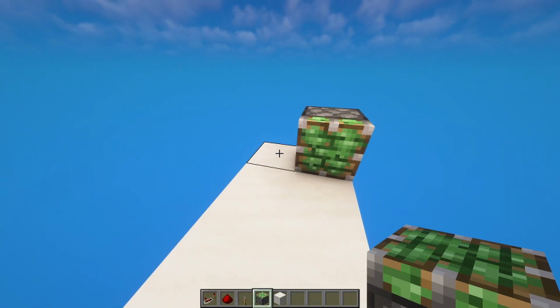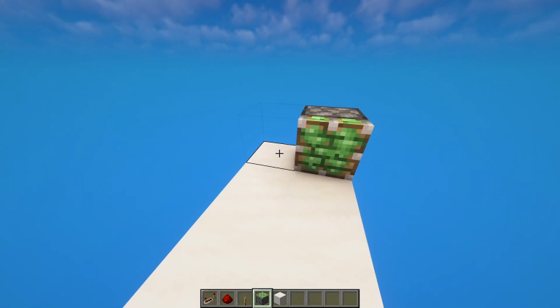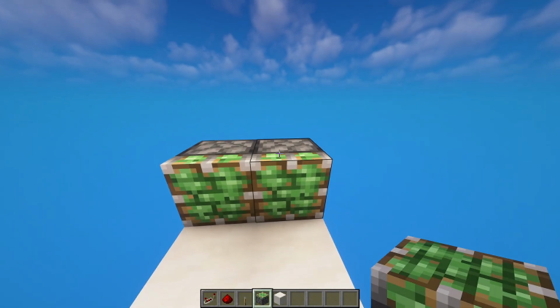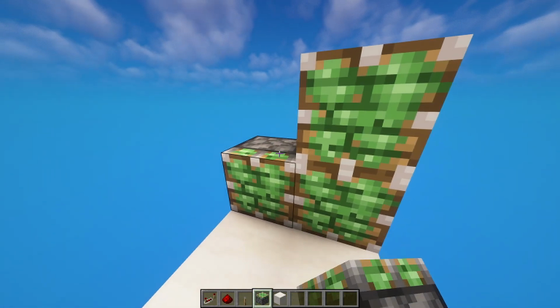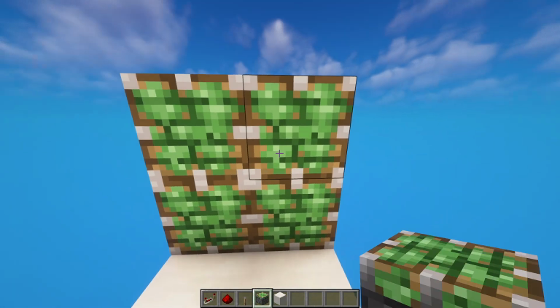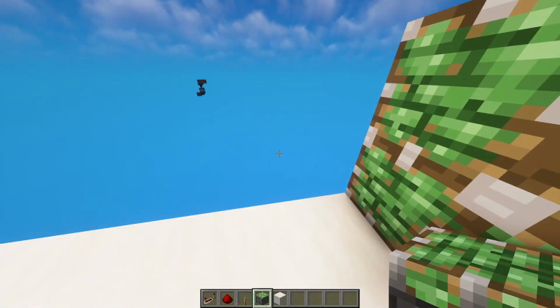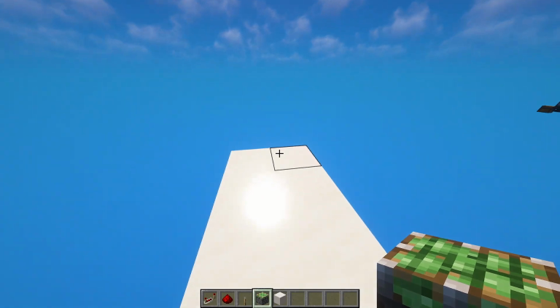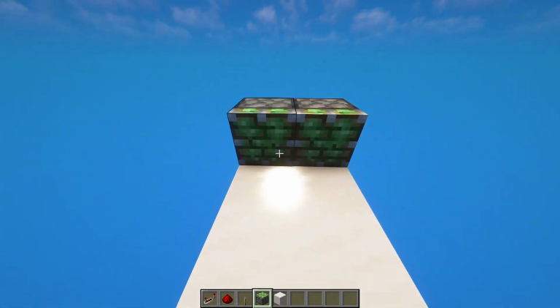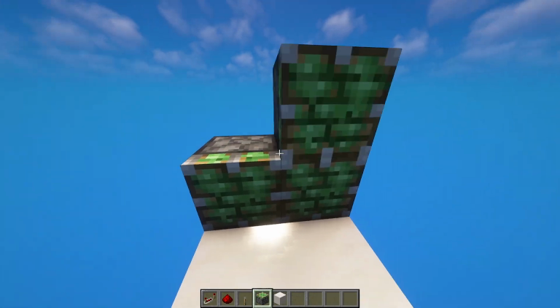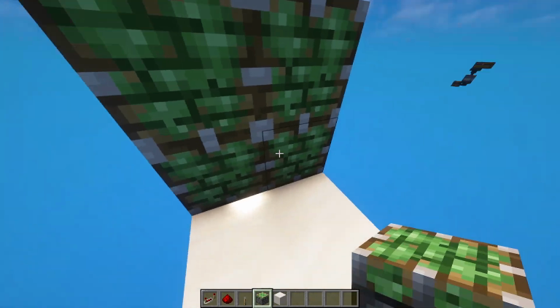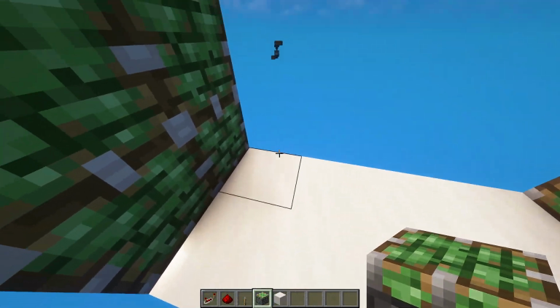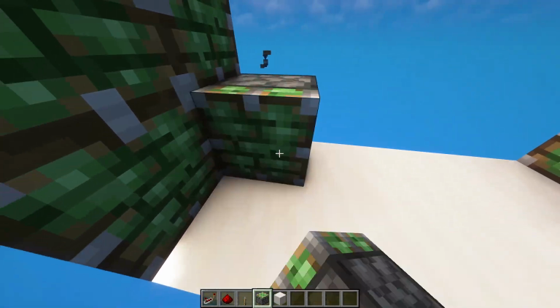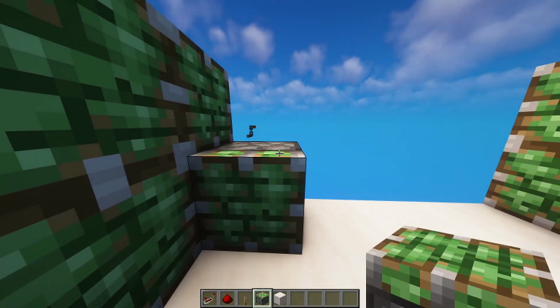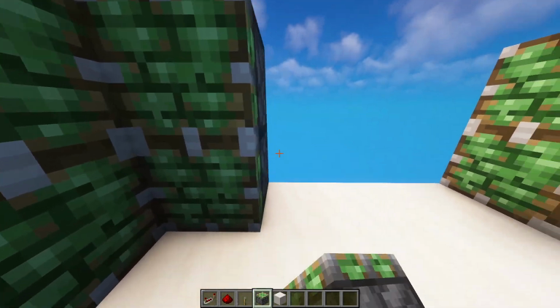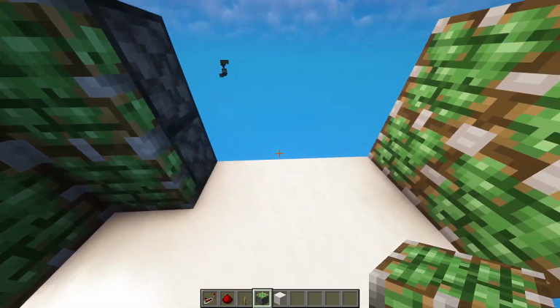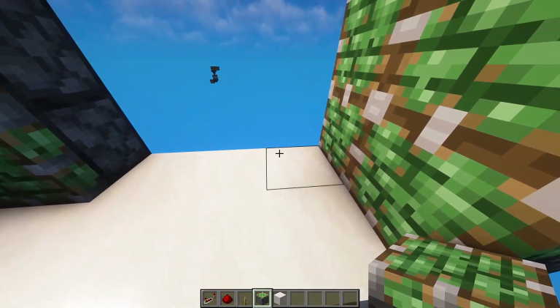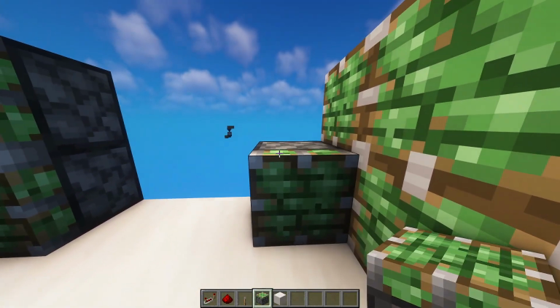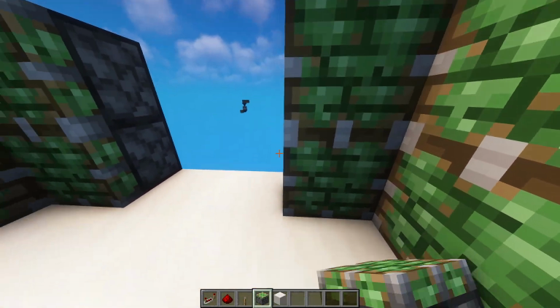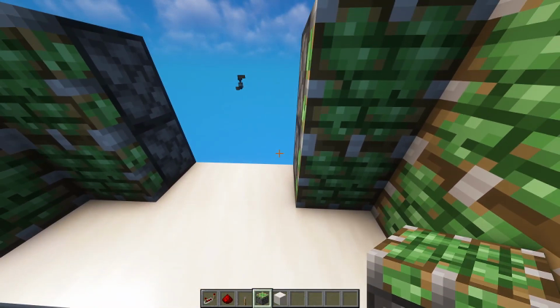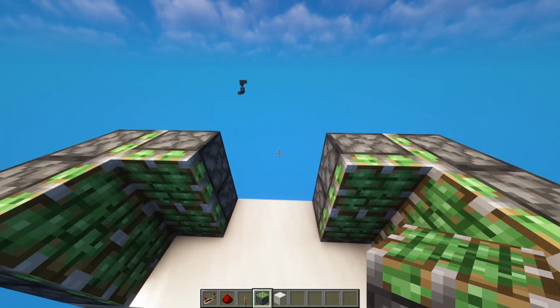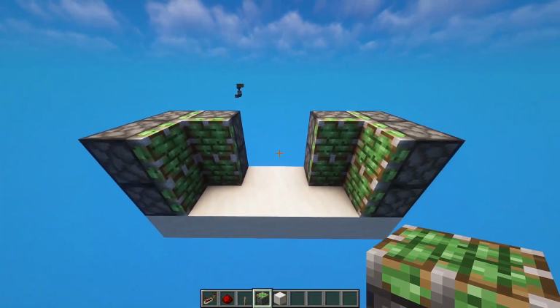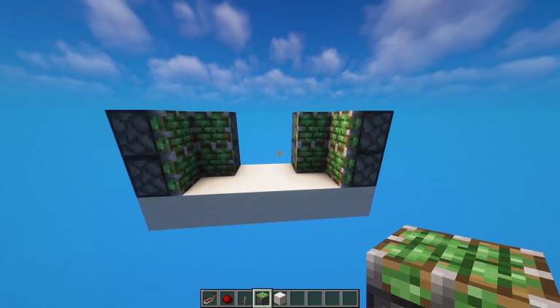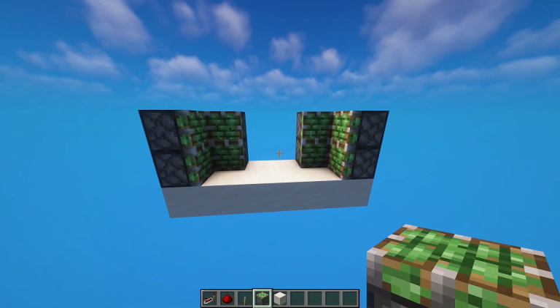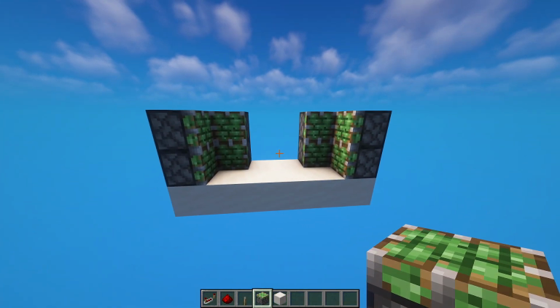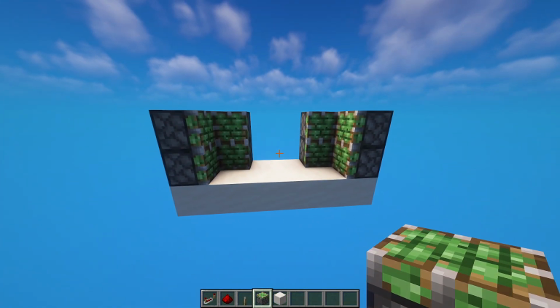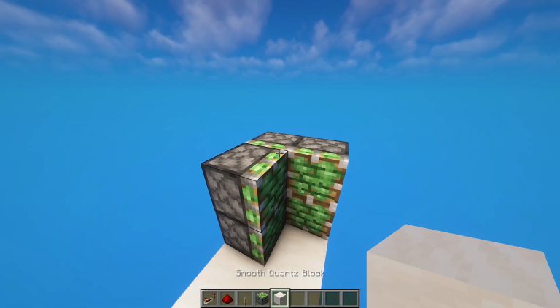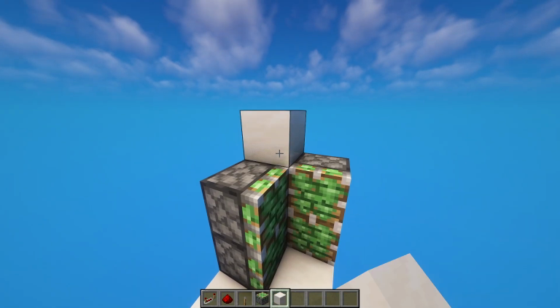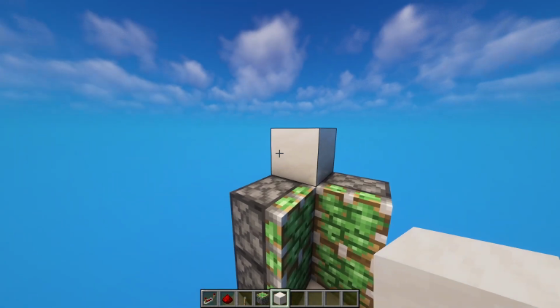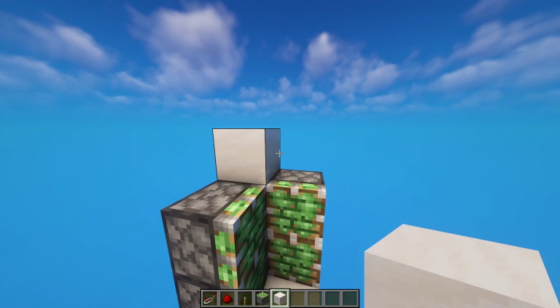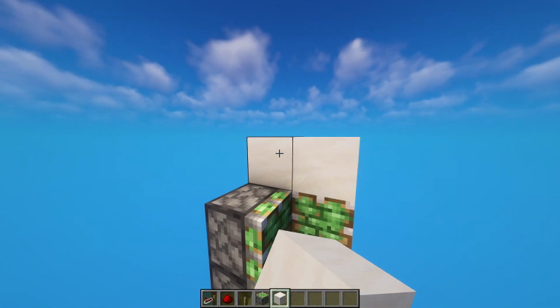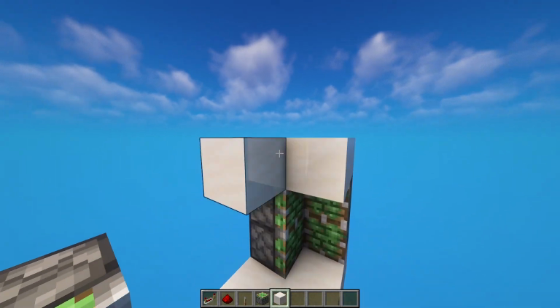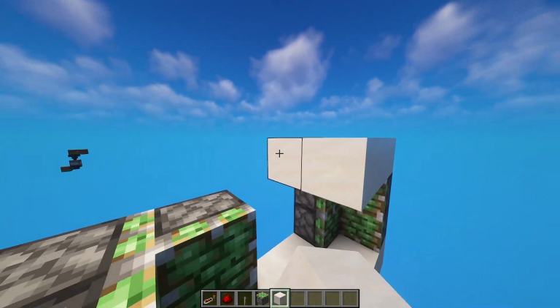Now it's time to add the pistons. Place four pistons here and four pistons here, then another two facing you on both sides, so it should look something like this. Now you want to place a roof on top of all the pistons.